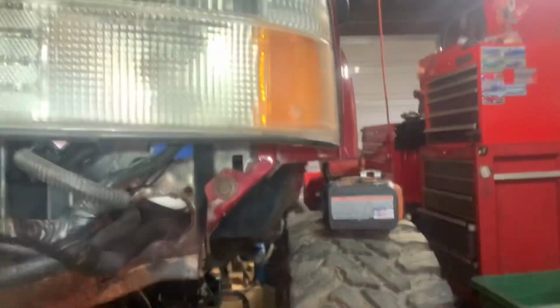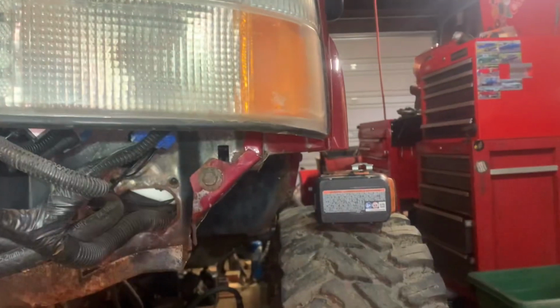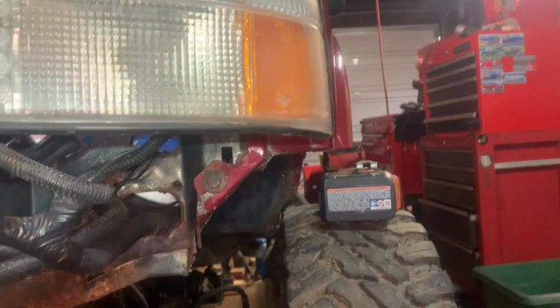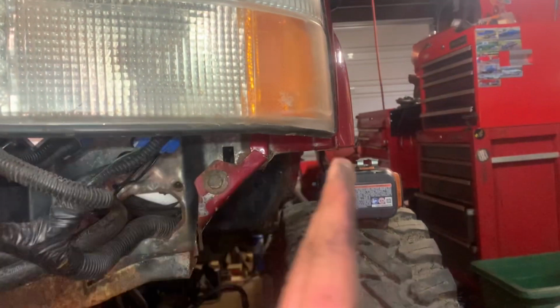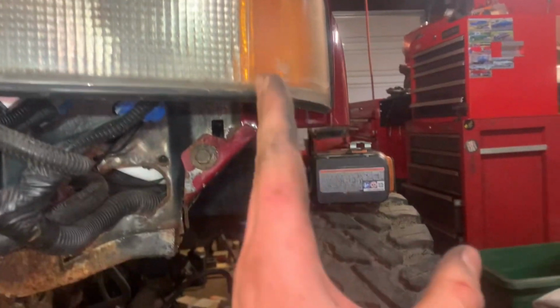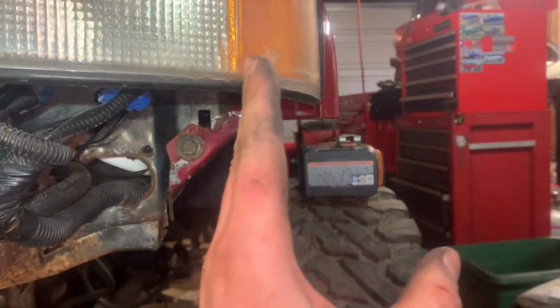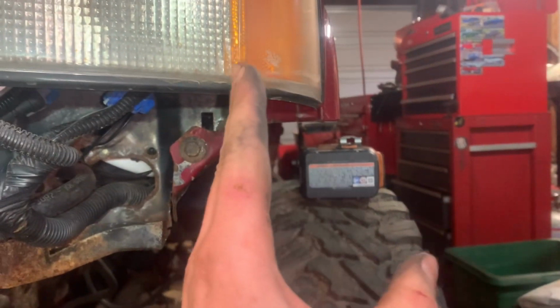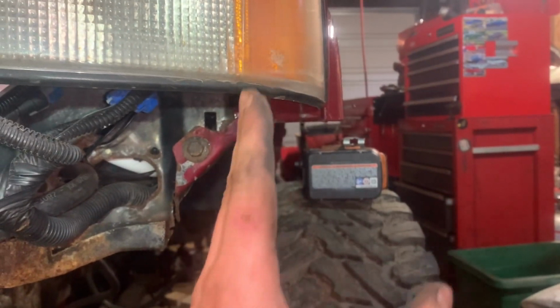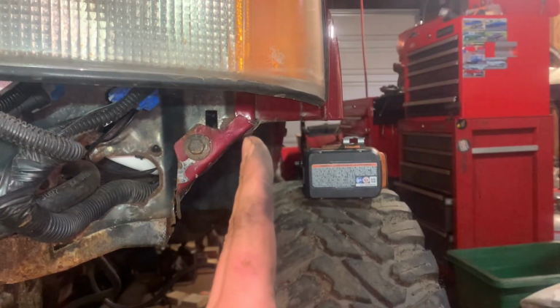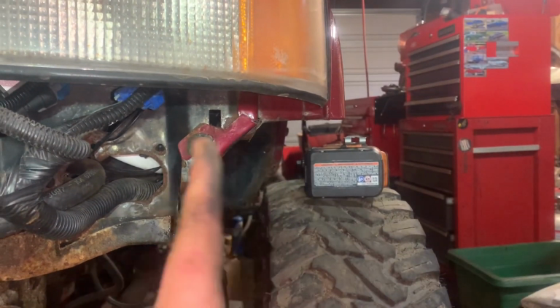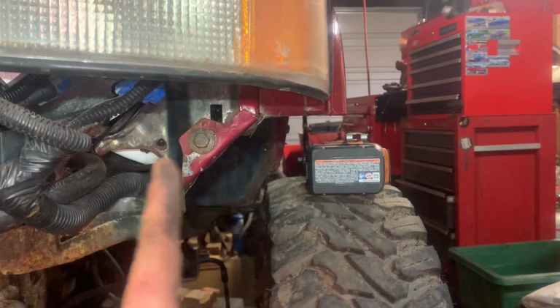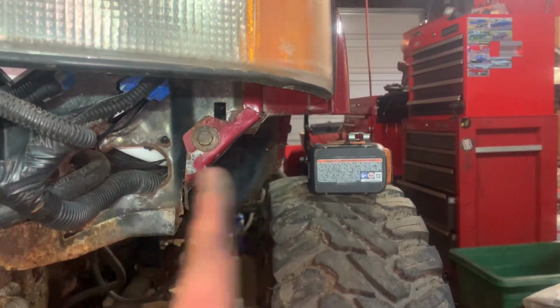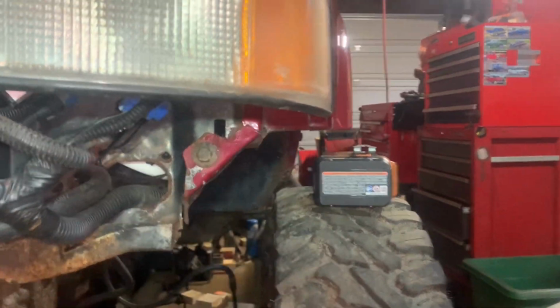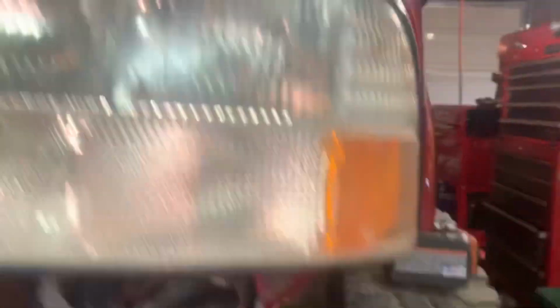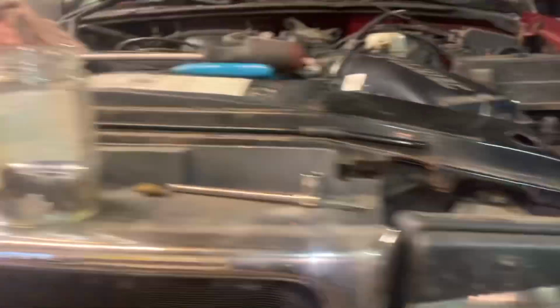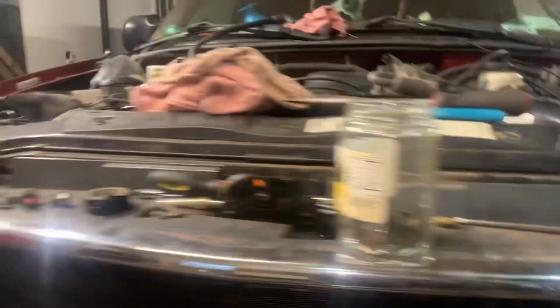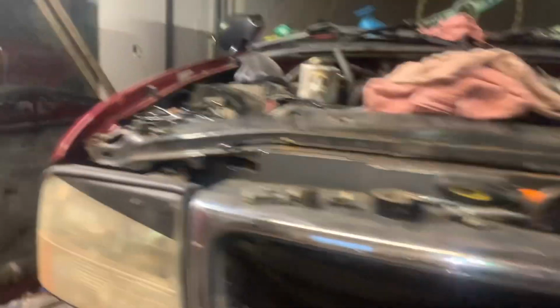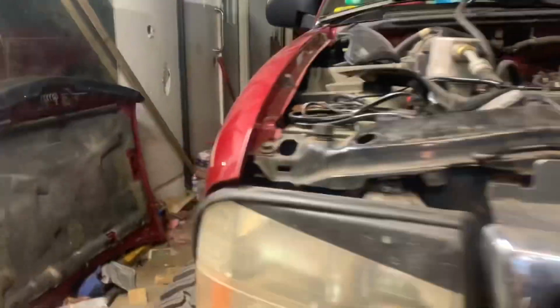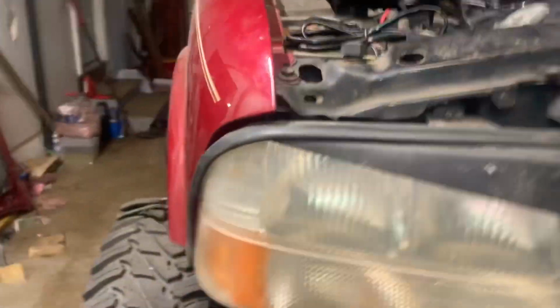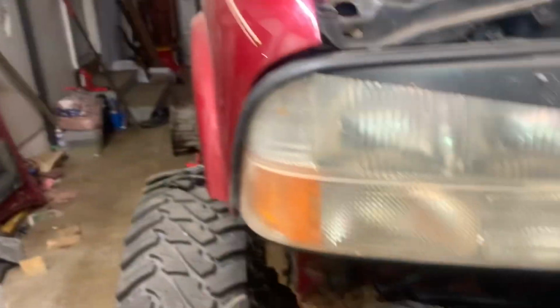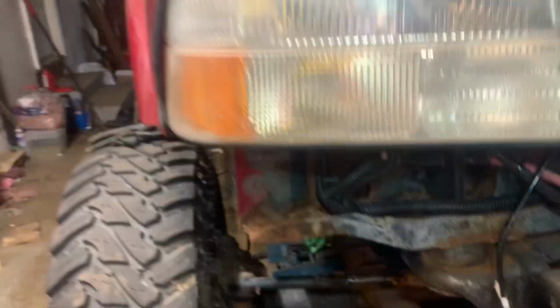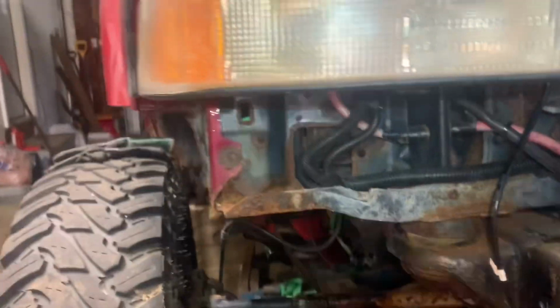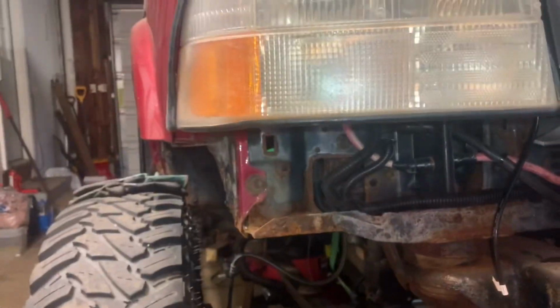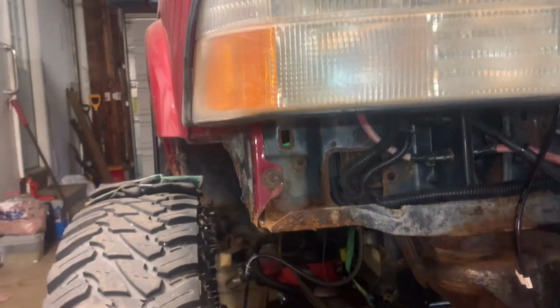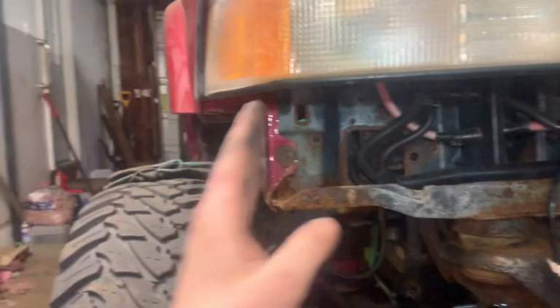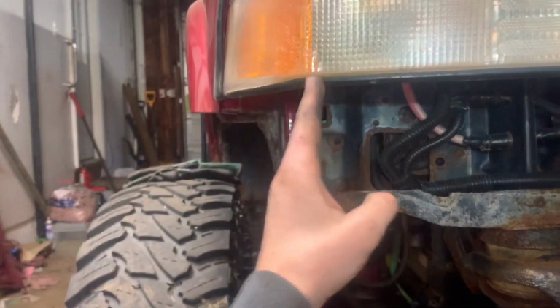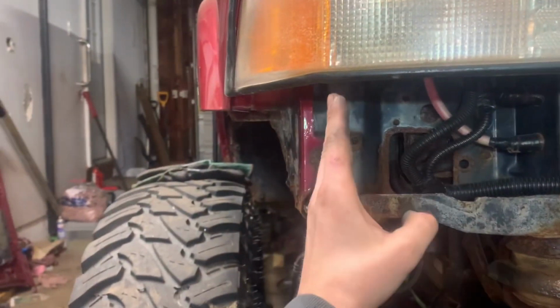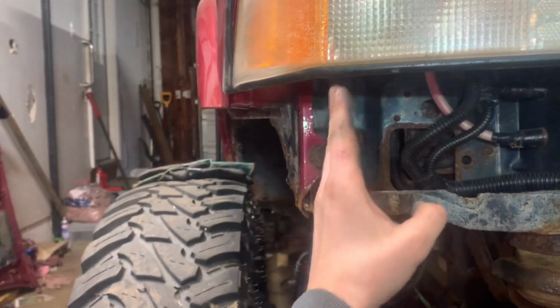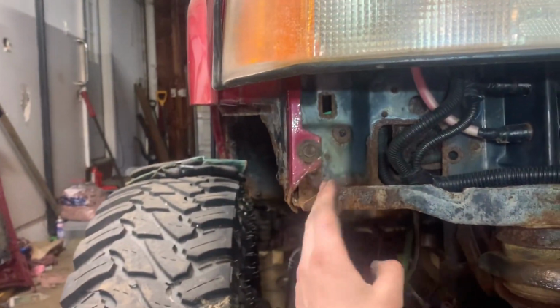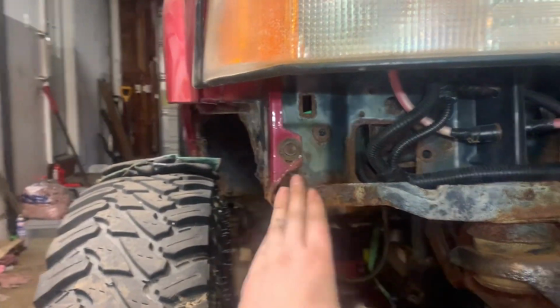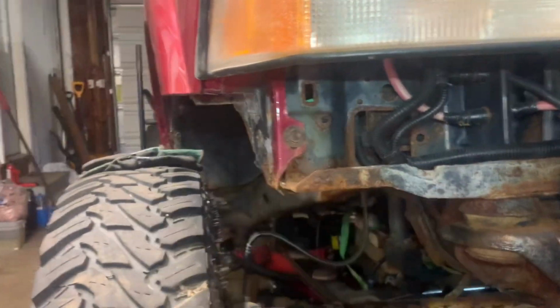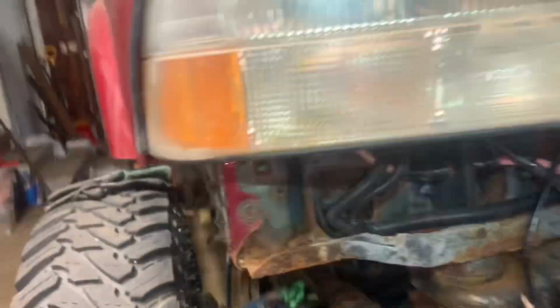You can see right at the marker light how much room there is. I'll go to the other side — I didn't do this side yet. Look at that, right at the marker light. Look at all that material.